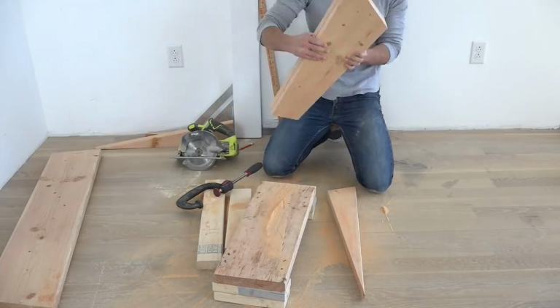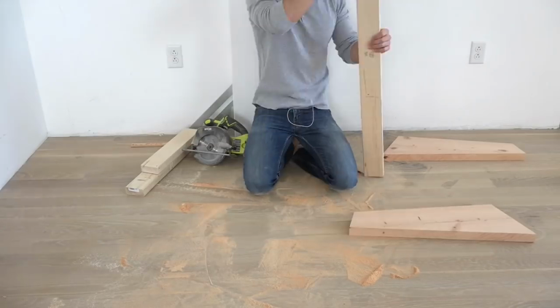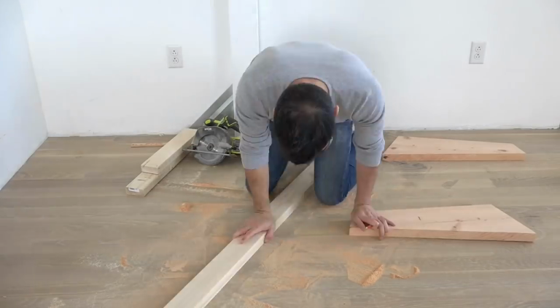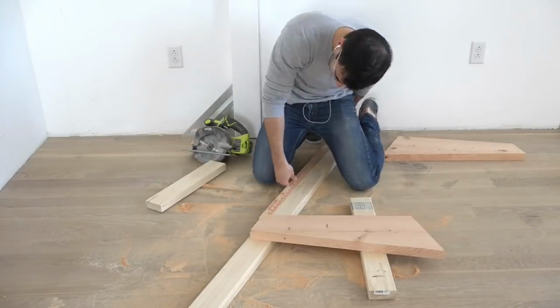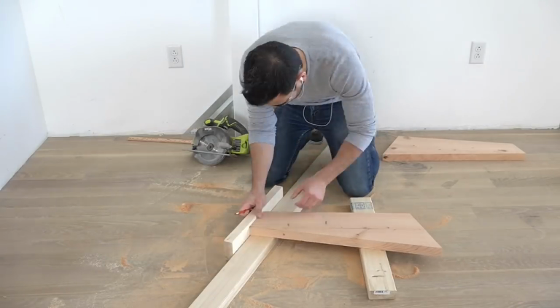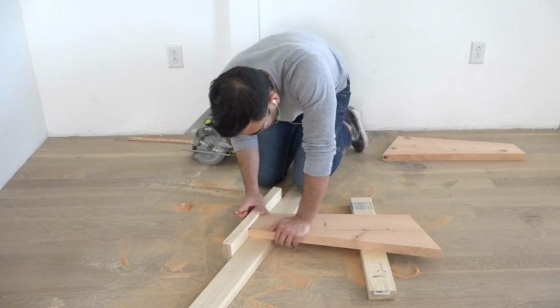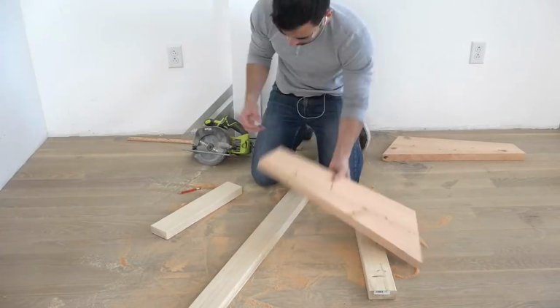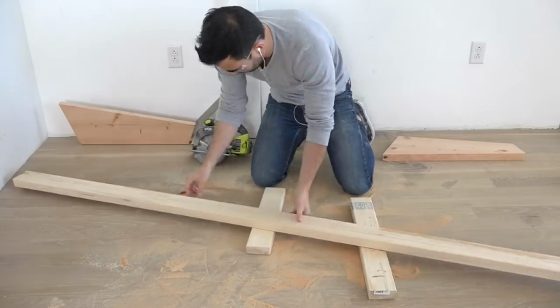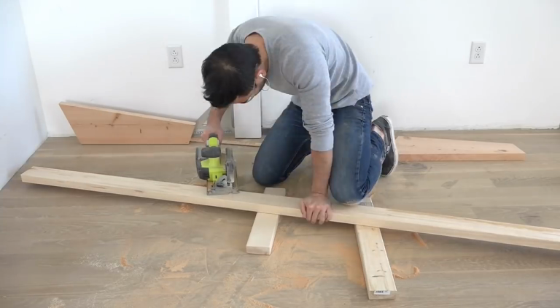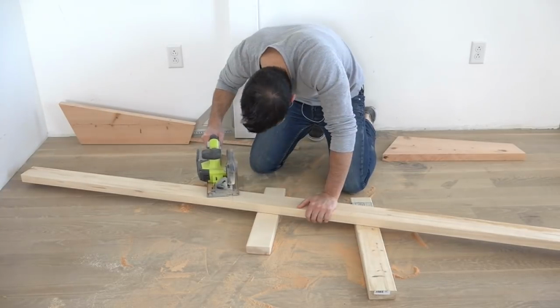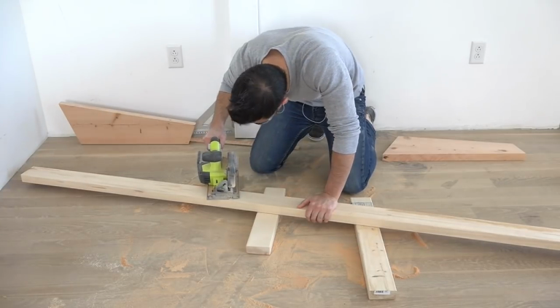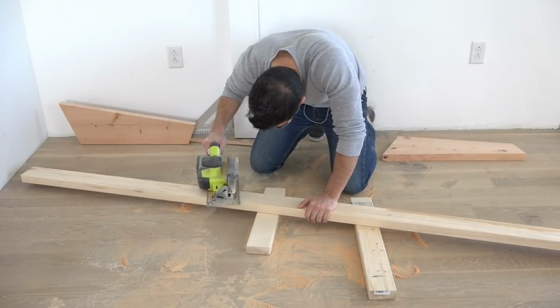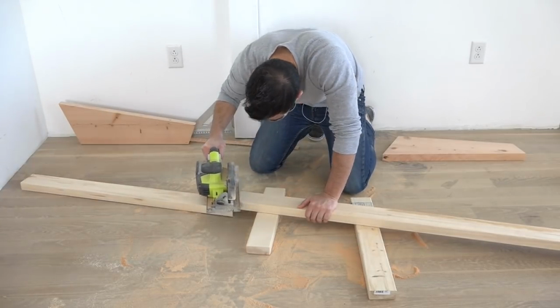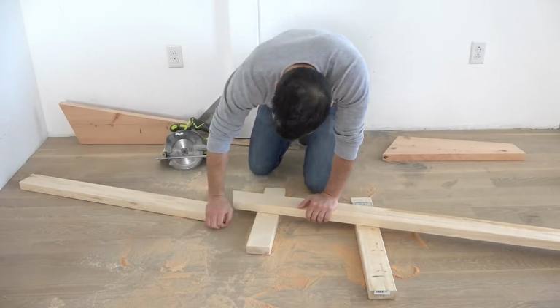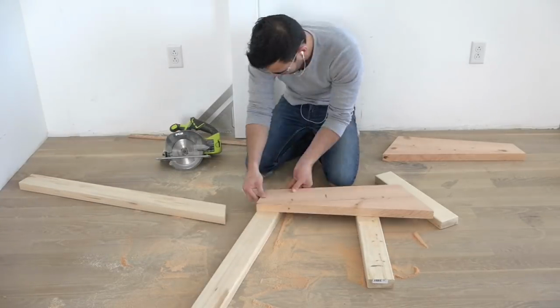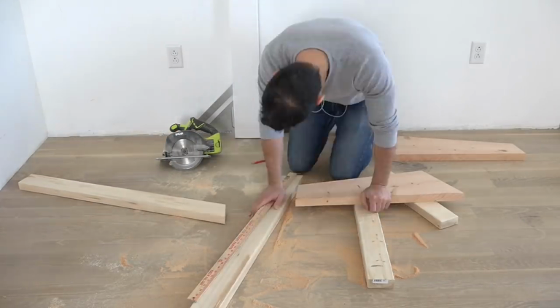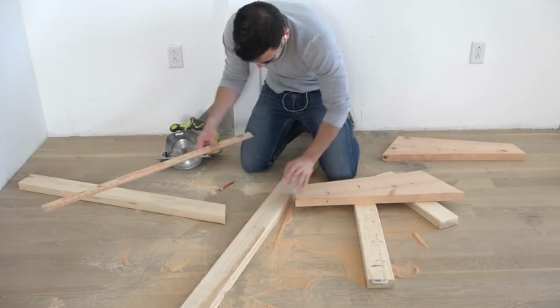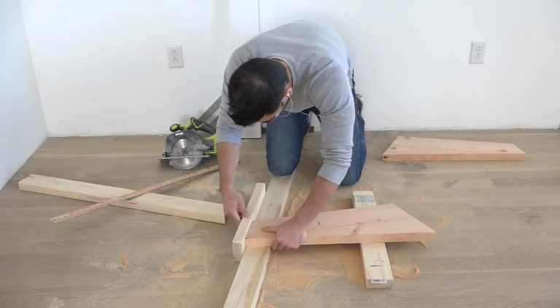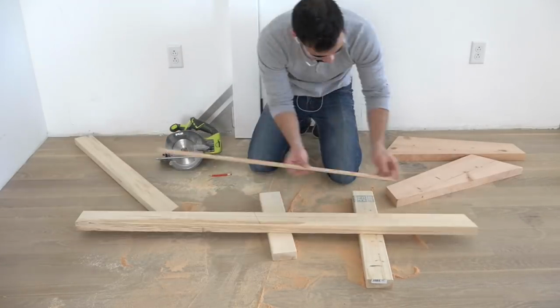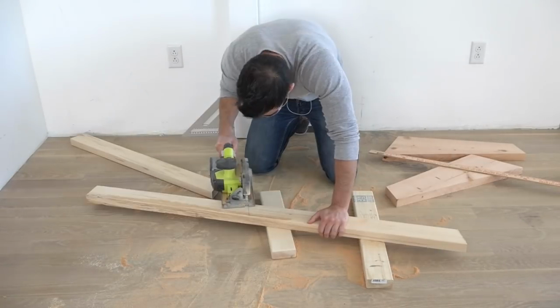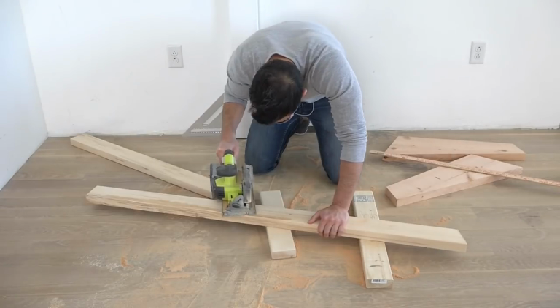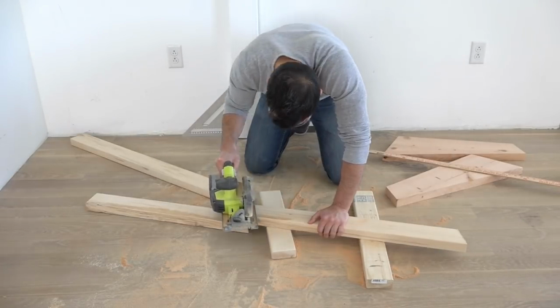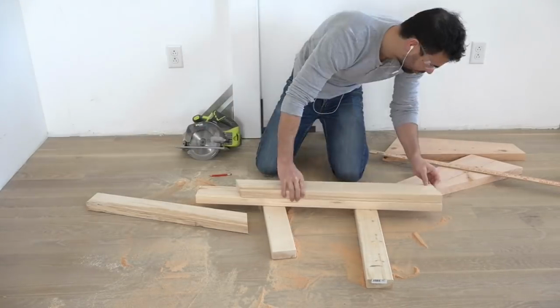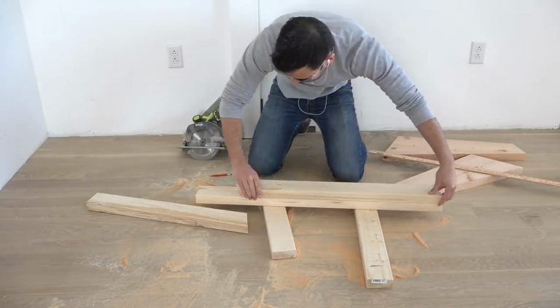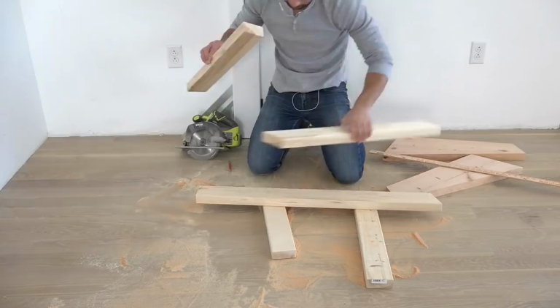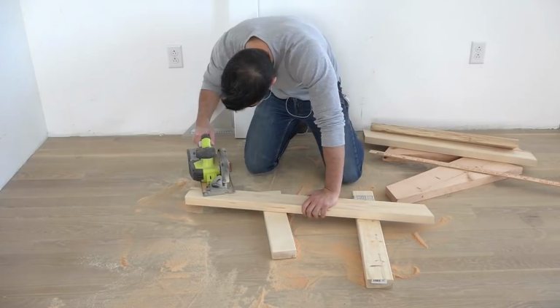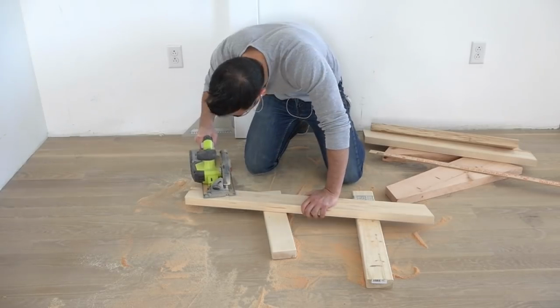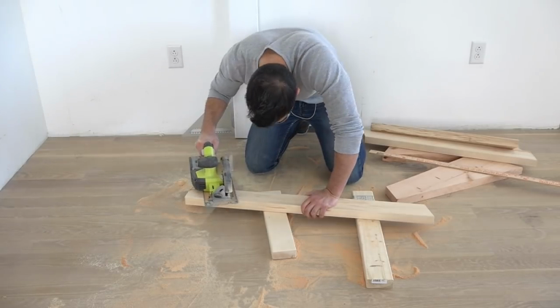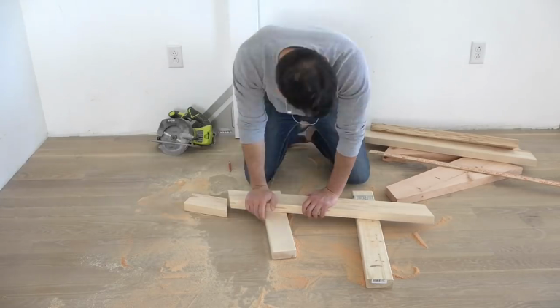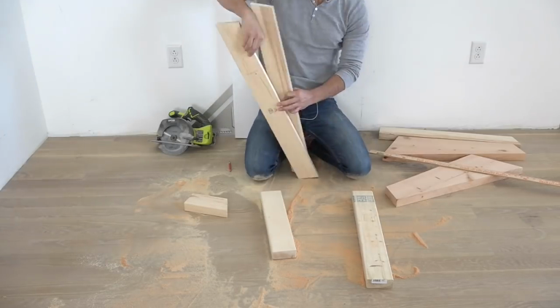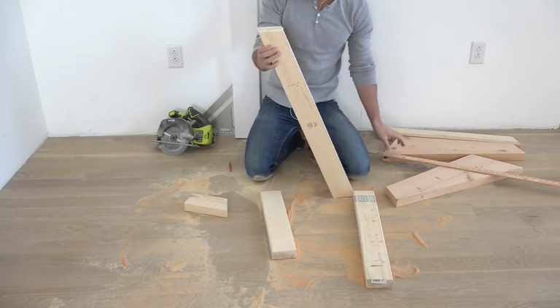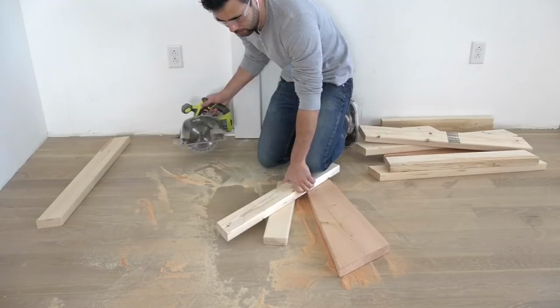I used the first pieces that I cut to mark the lines on the 2x4s, but if you have a miter saw that can cut at 20-degree angles, that might be a little bit easier.